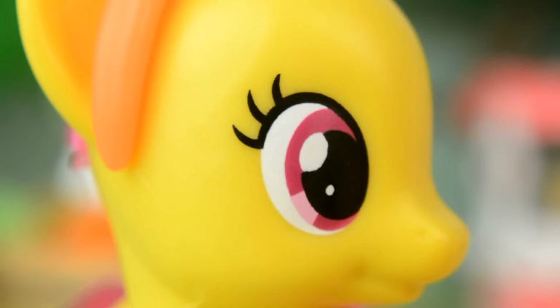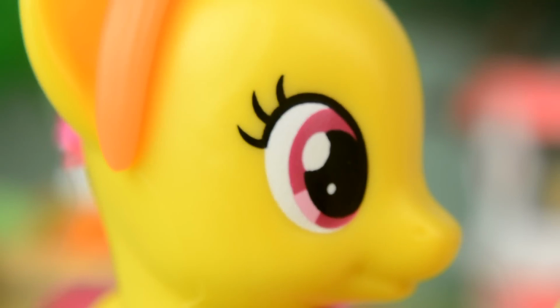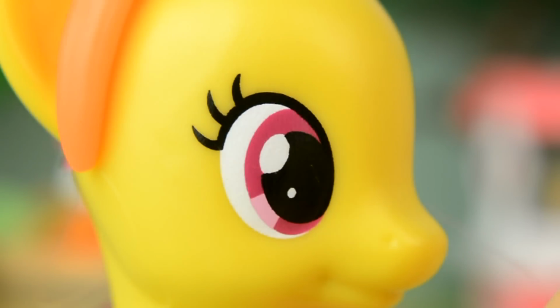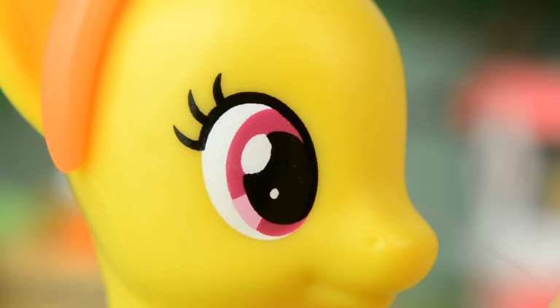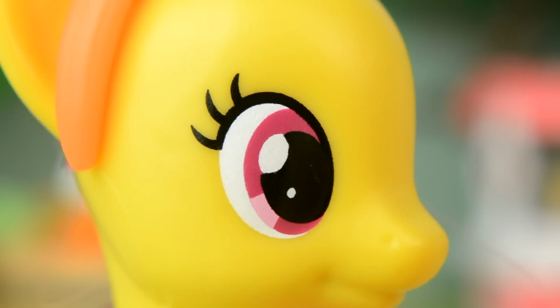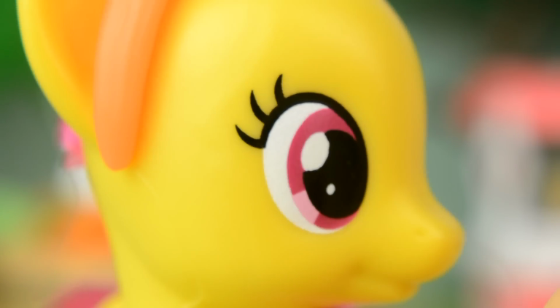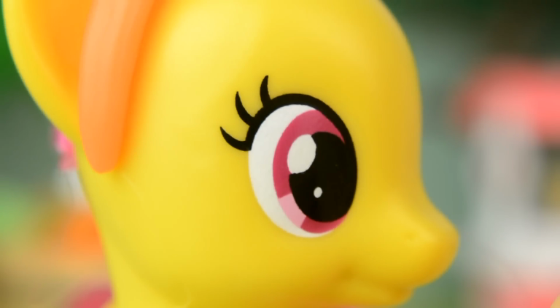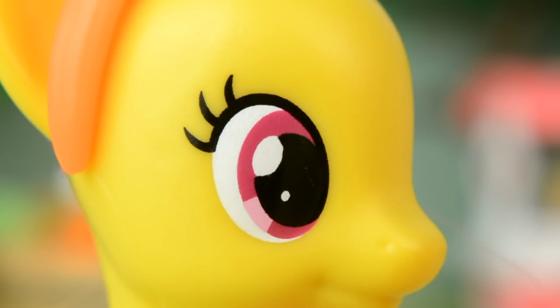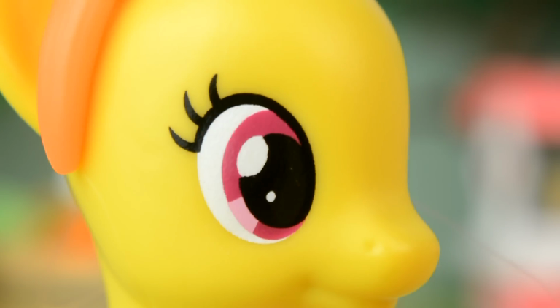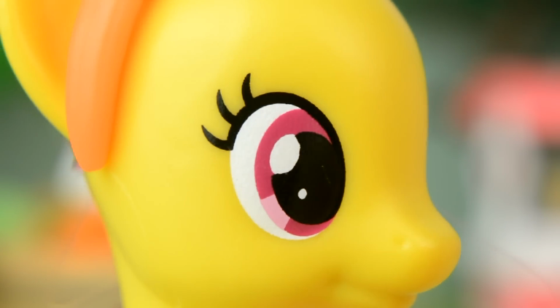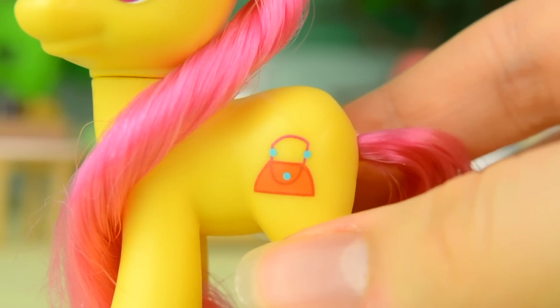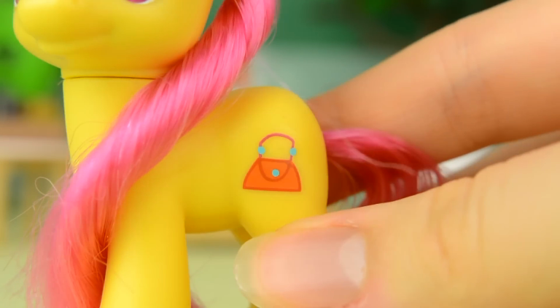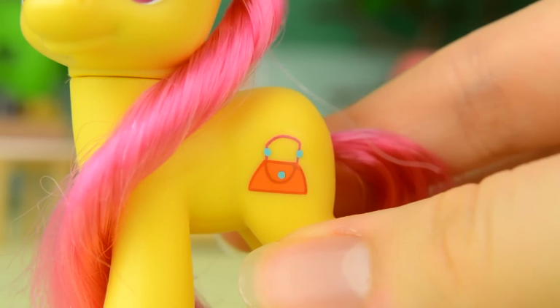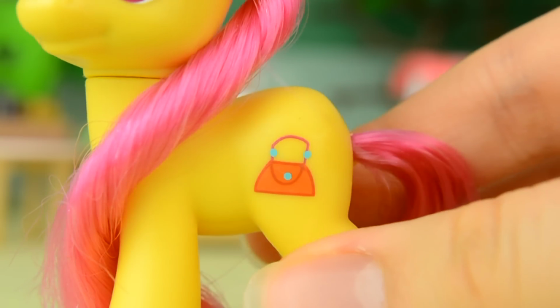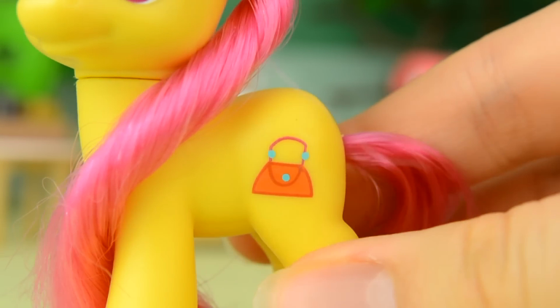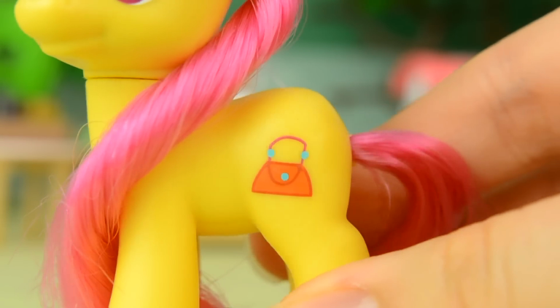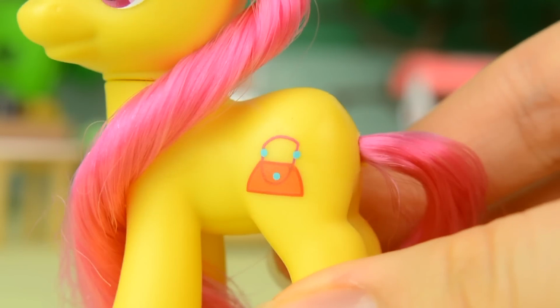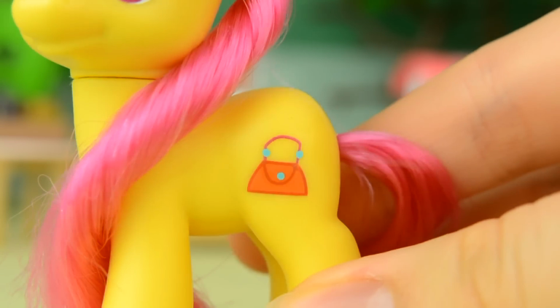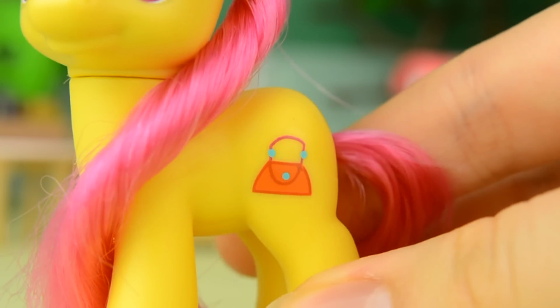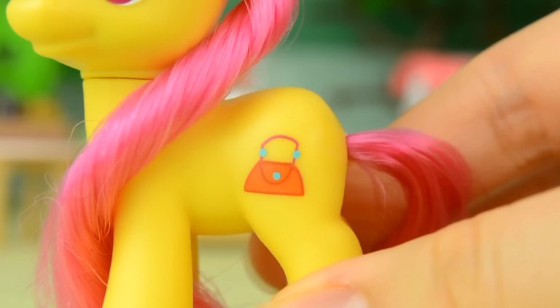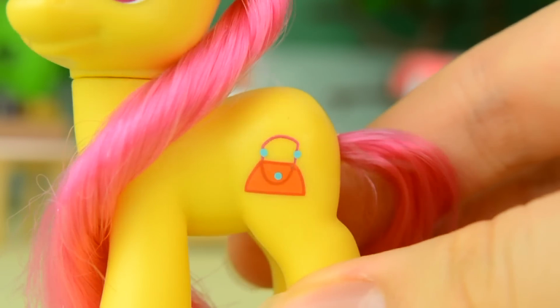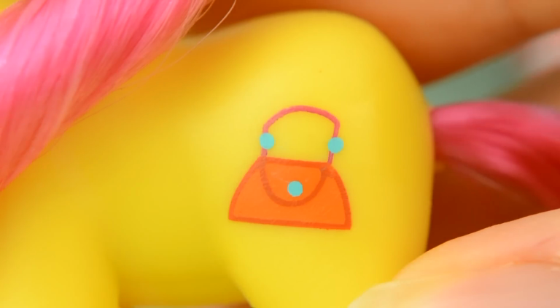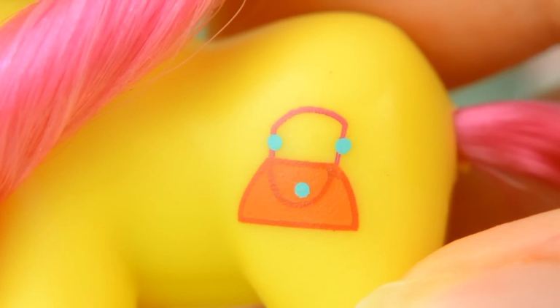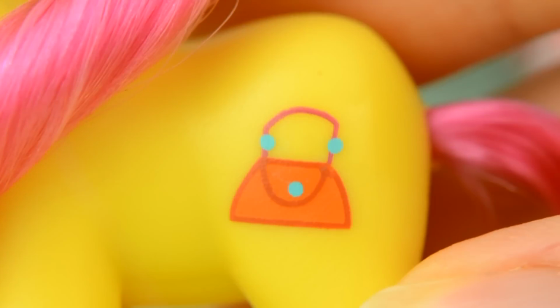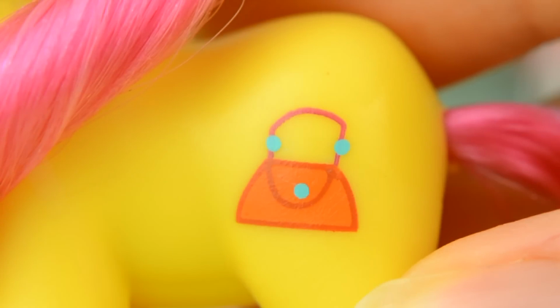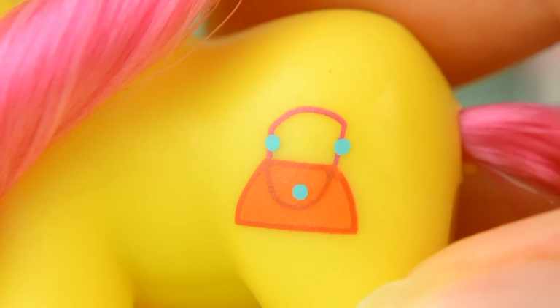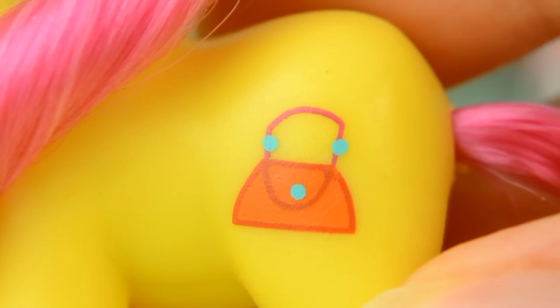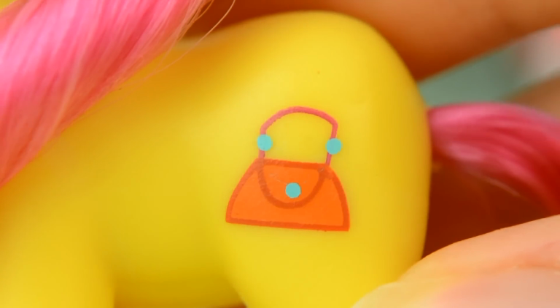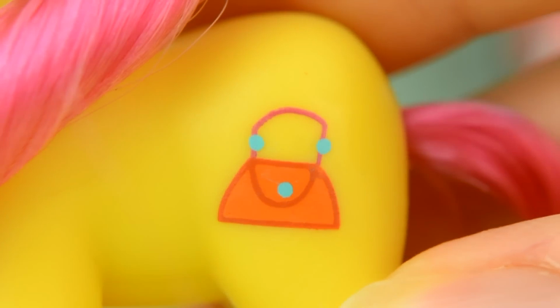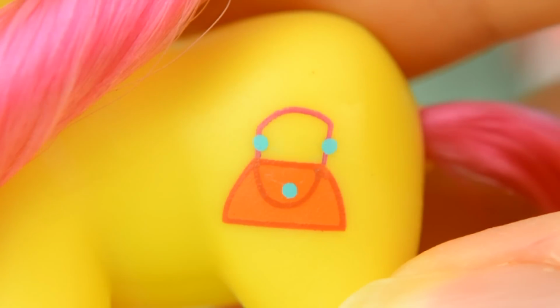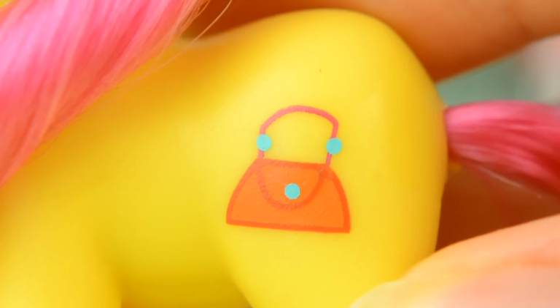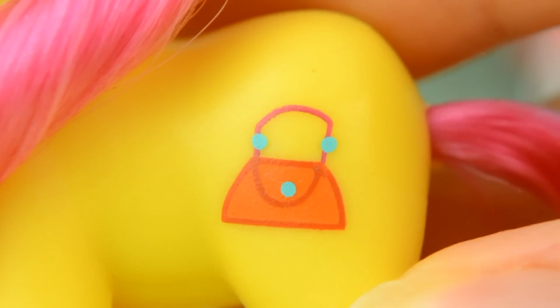Her eyes are a lovely fuchsia colour, and her cutie mark is a handbag — or is it a hoof bag? Either way, it's dark orange and if you look carefully, you can see it has little turquoise colour beads on it.